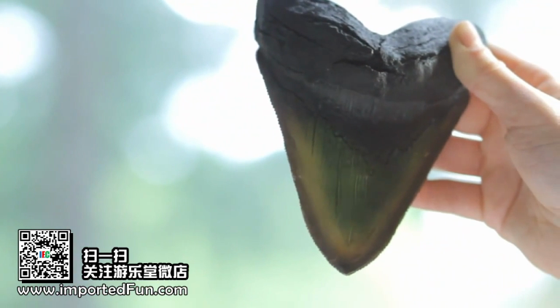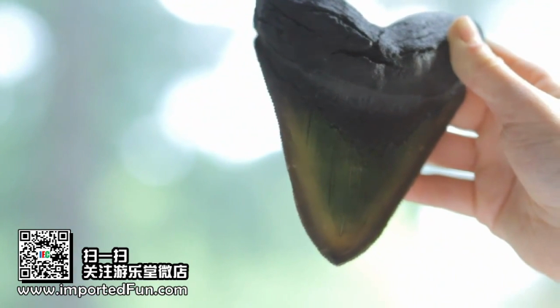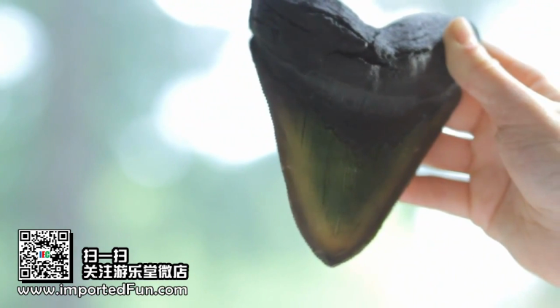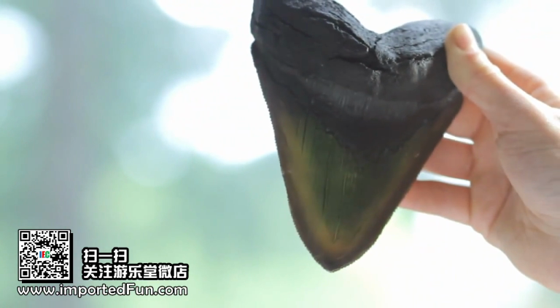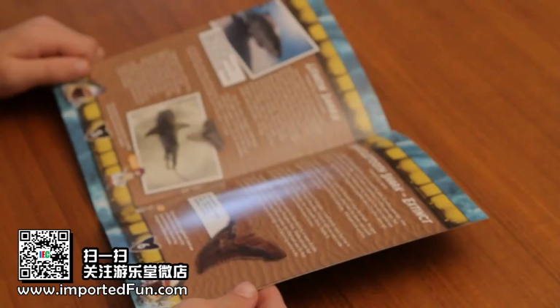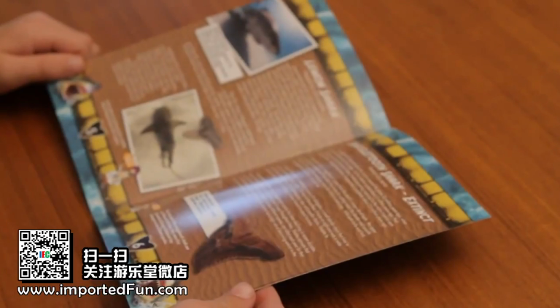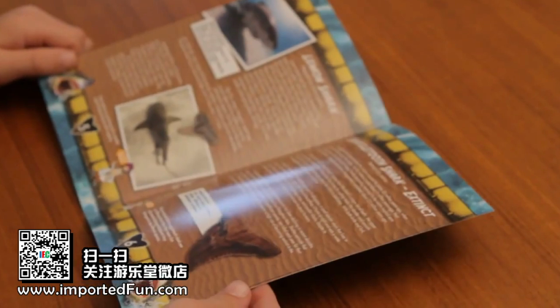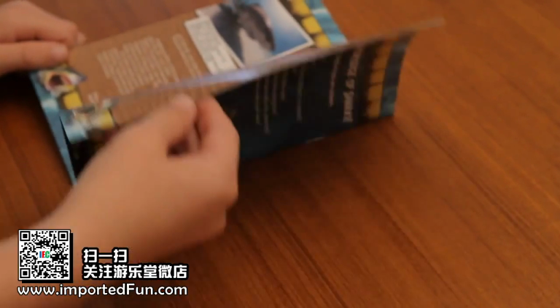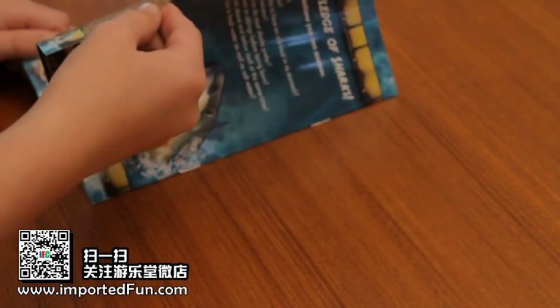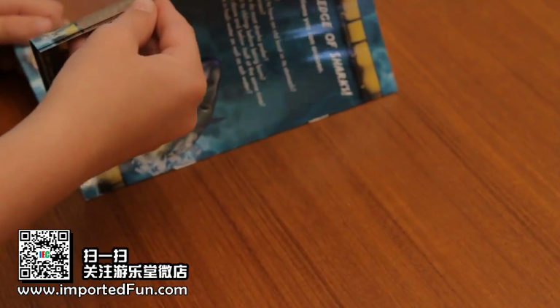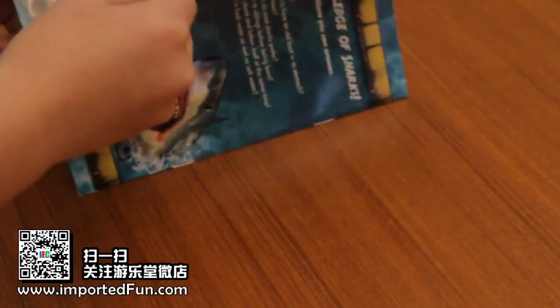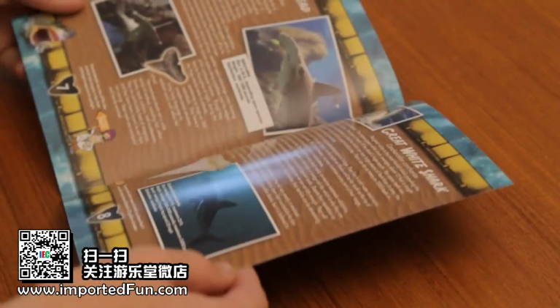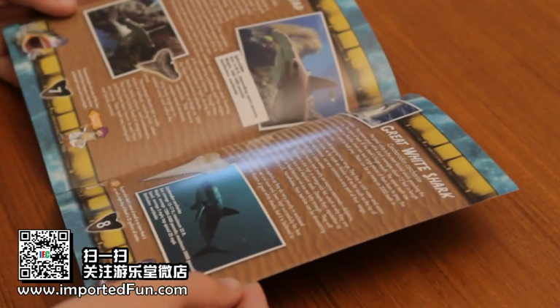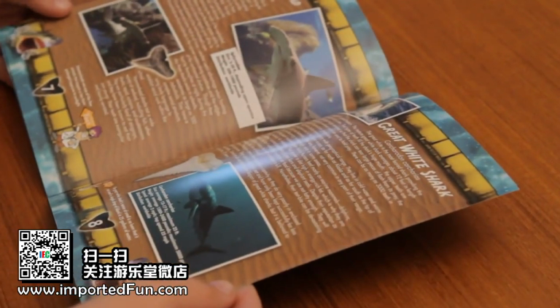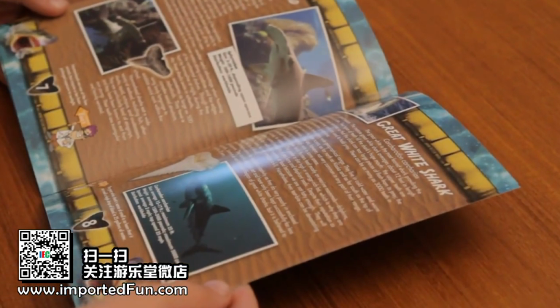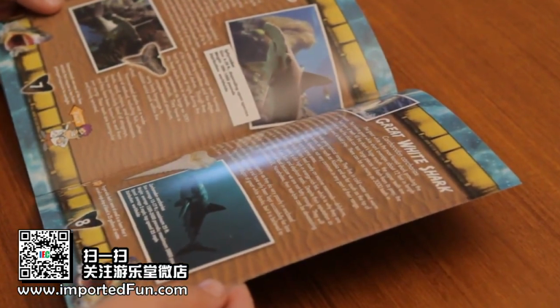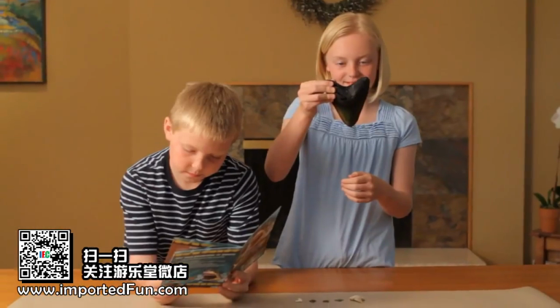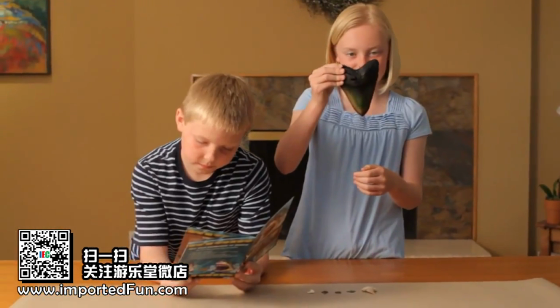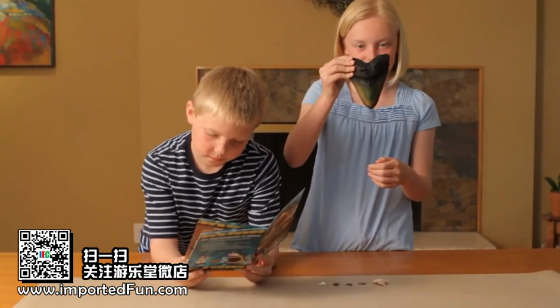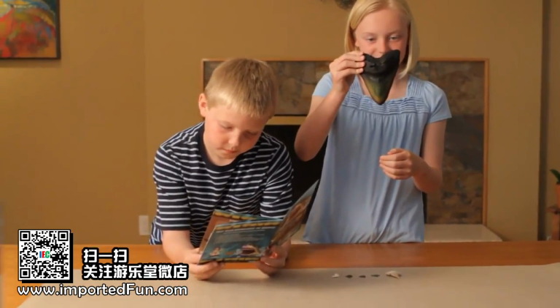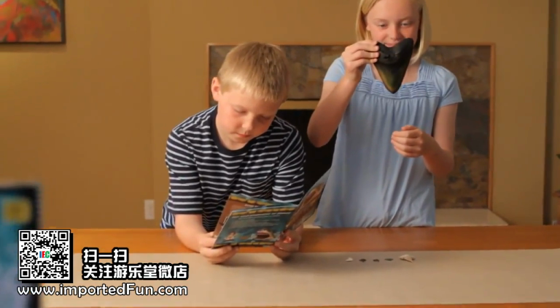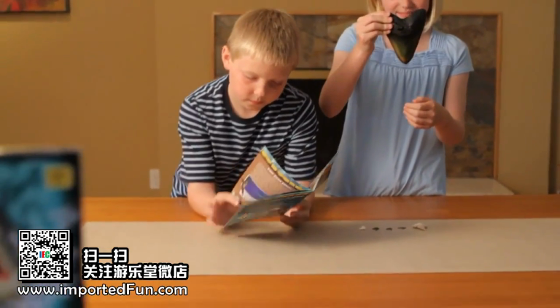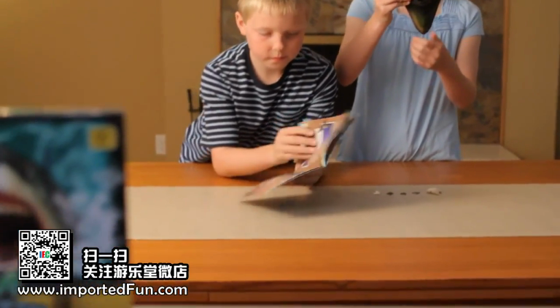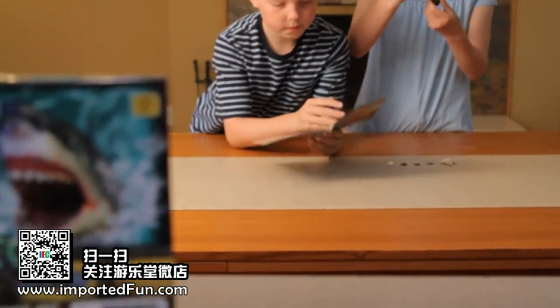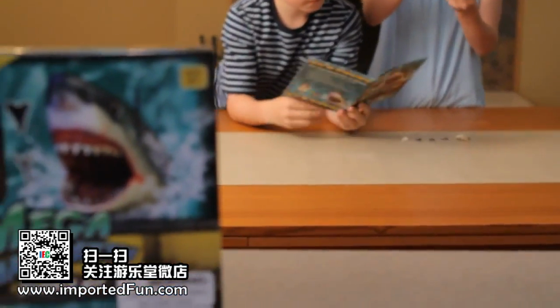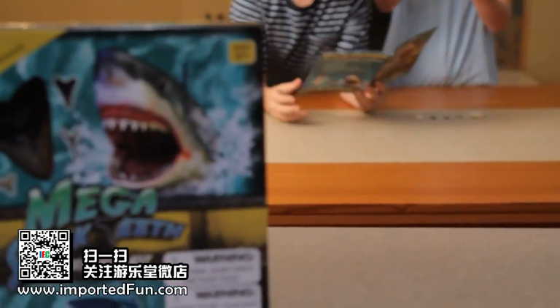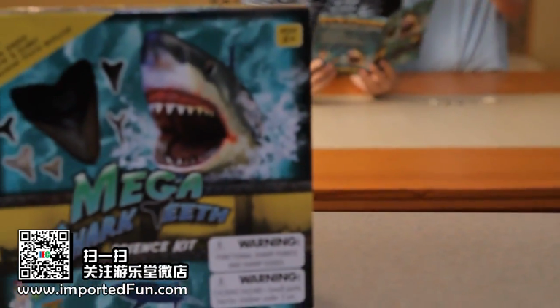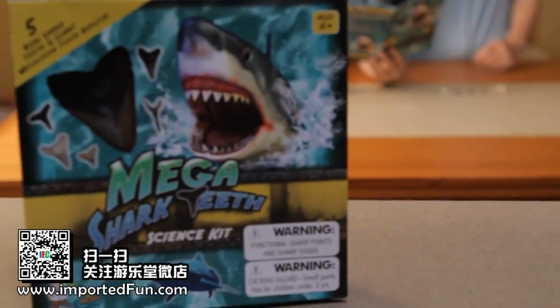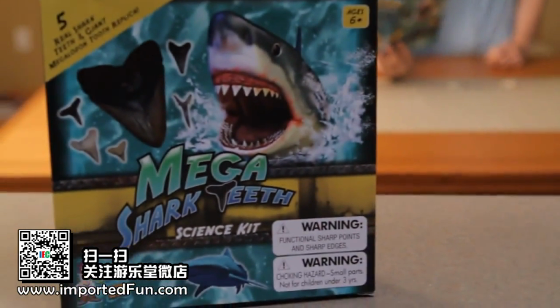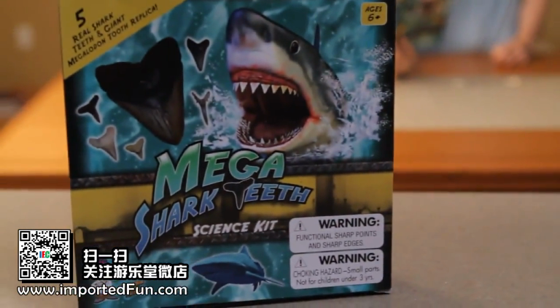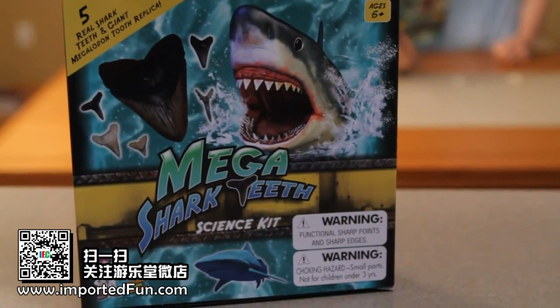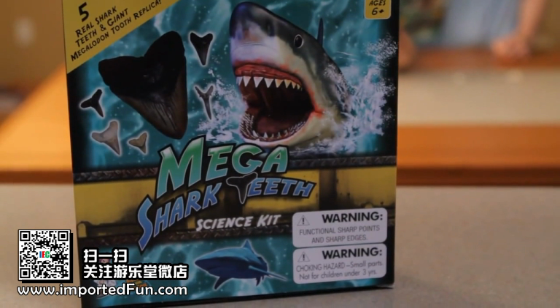With the adventure guide in this kit, you'll get to identify each tooth and learn about the Megalodon and all the other shark species. This kit is a must-have for all shark lovers.